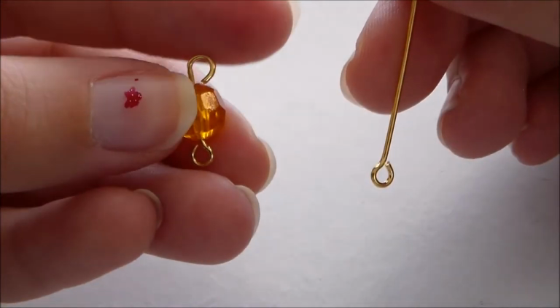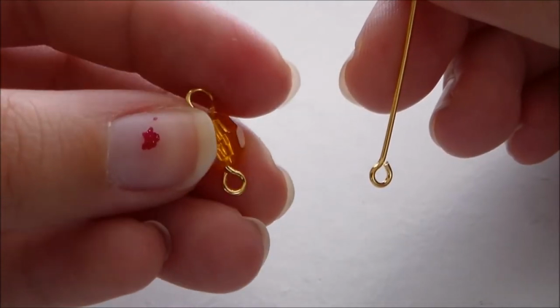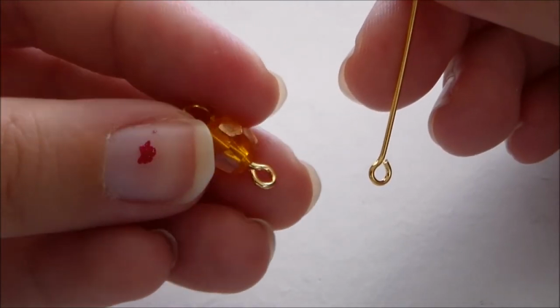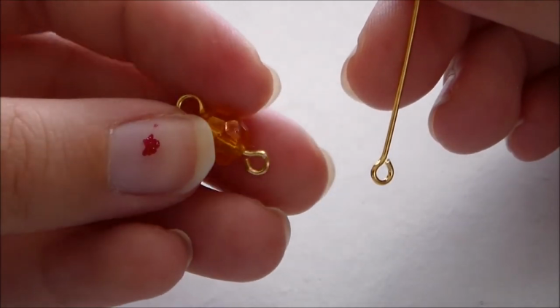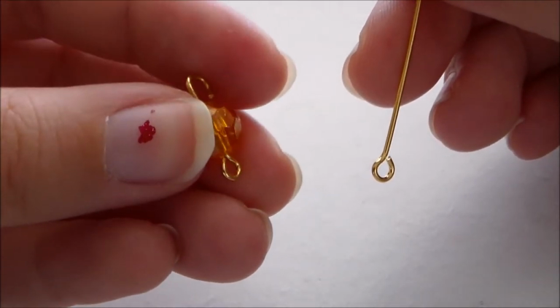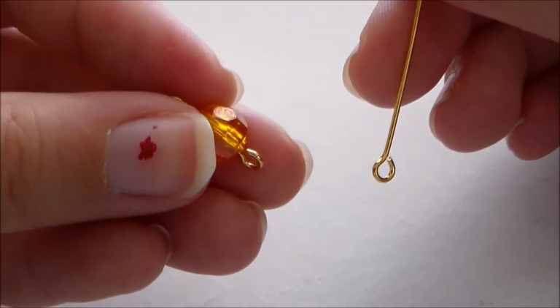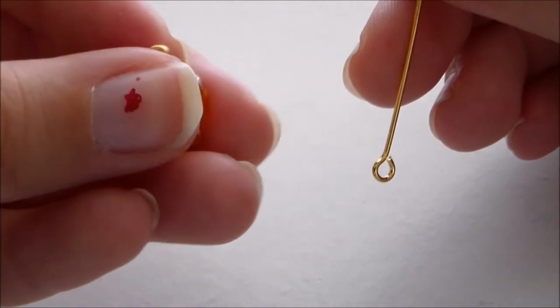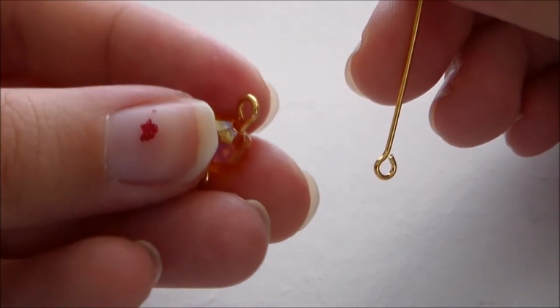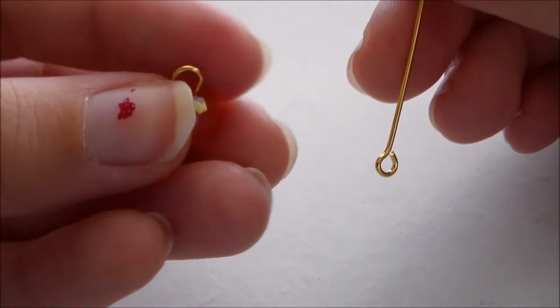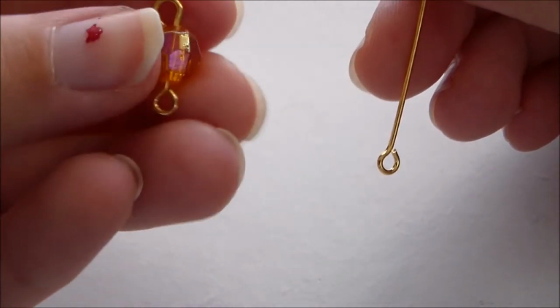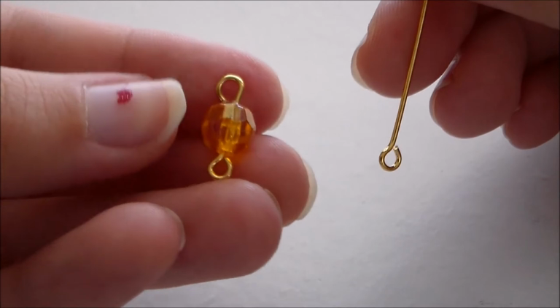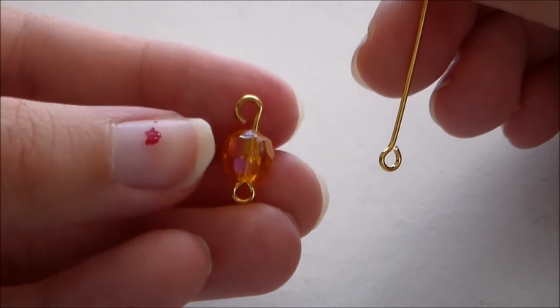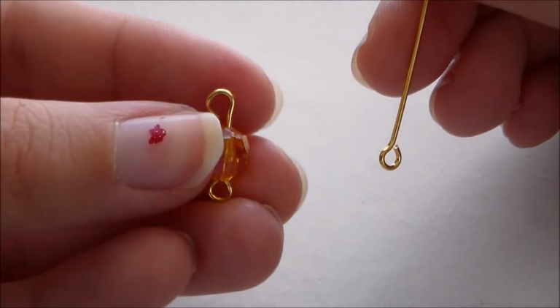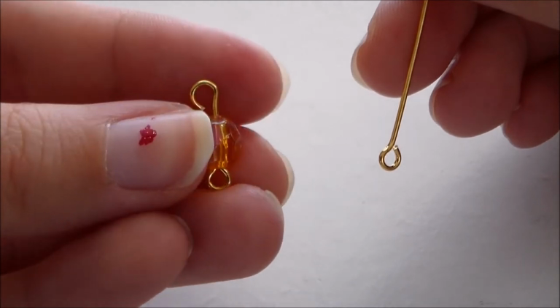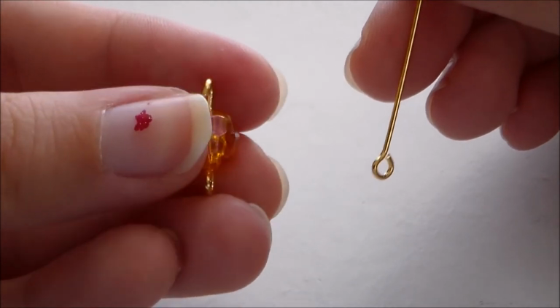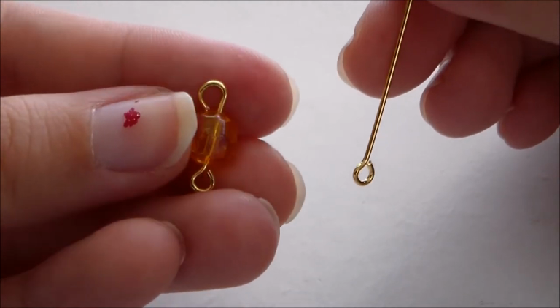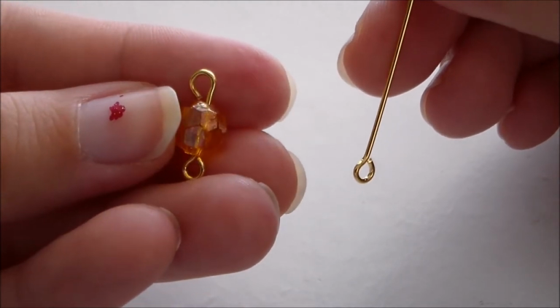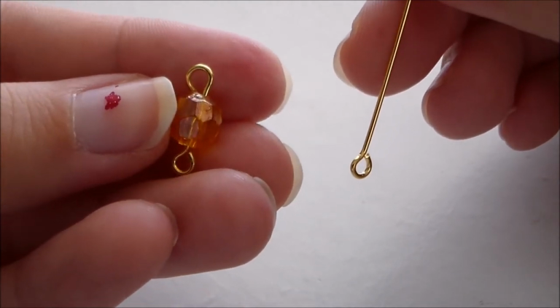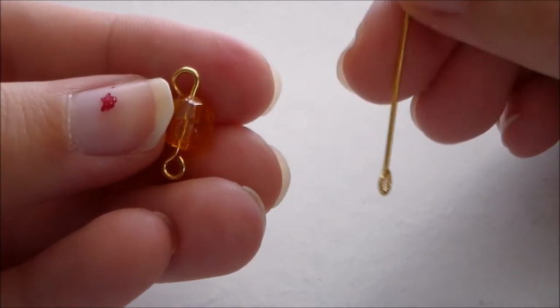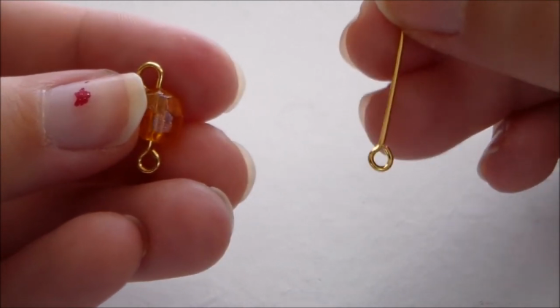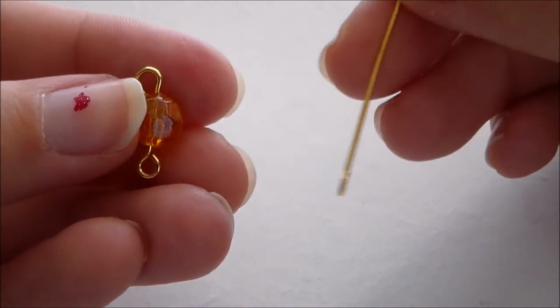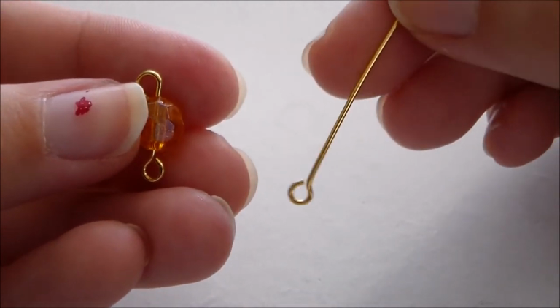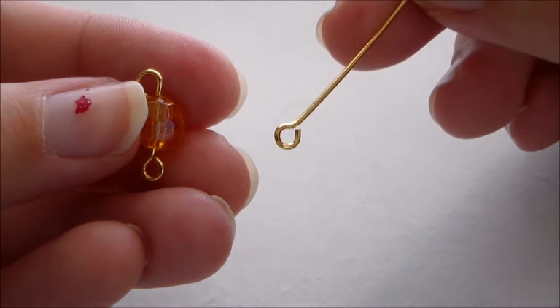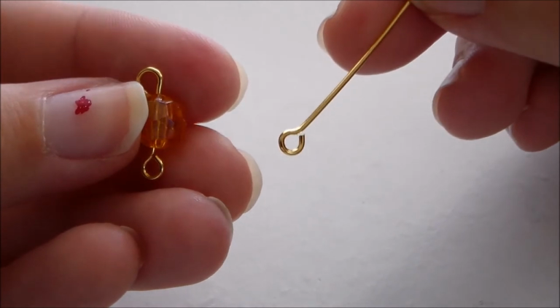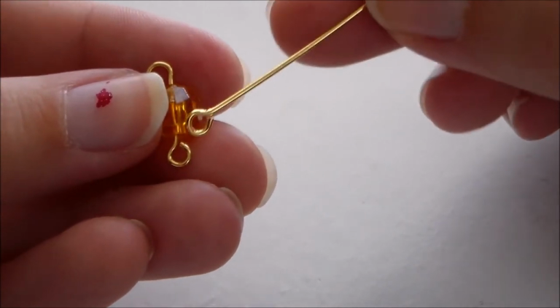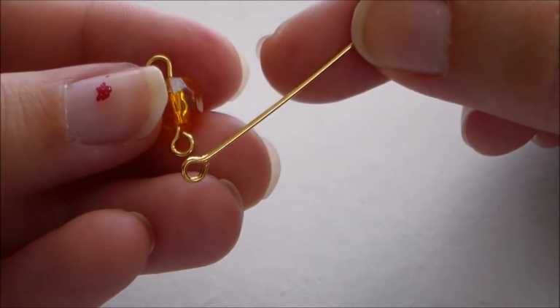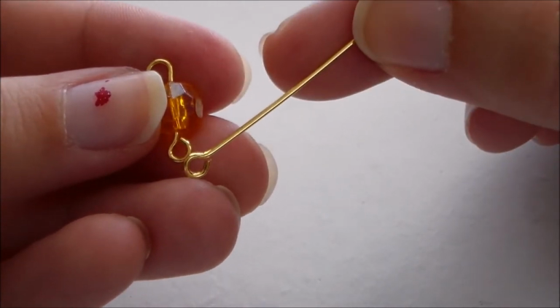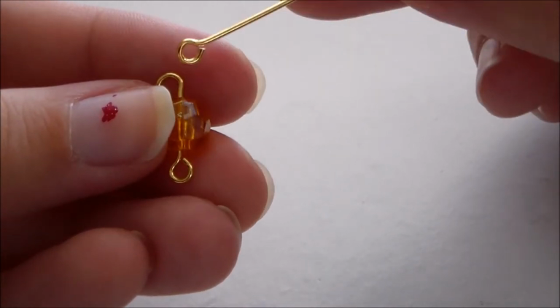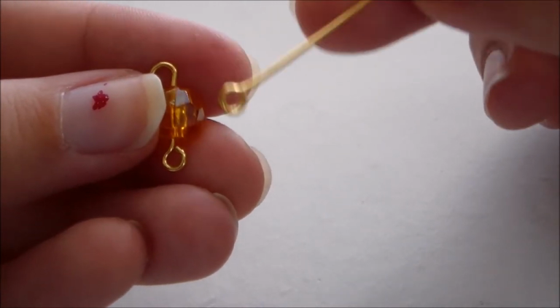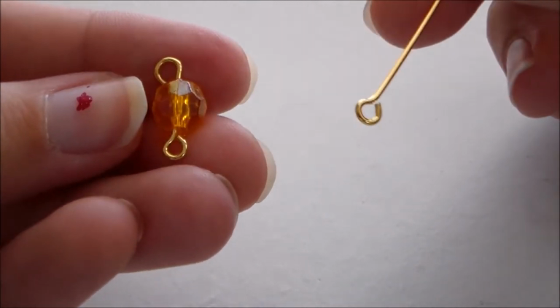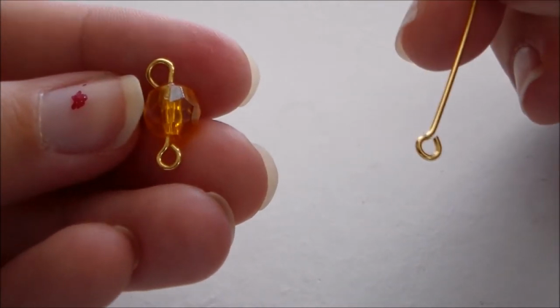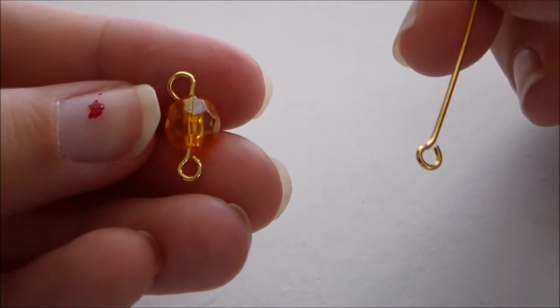Repeat the same process for the center portion of the earring using an iridescent orange bead, except instead of putting it onto a head pin, we're going to be using an eye pin so that you can connect something on either end of the orange bead.